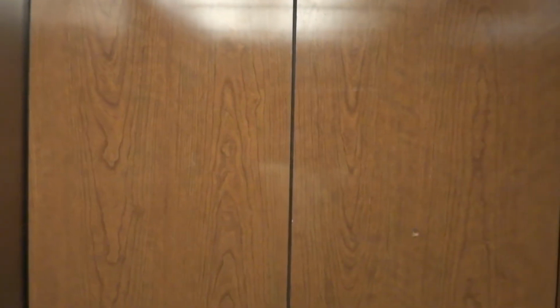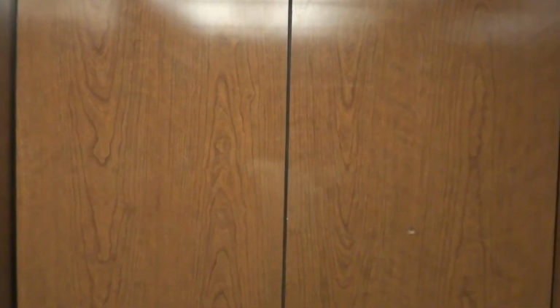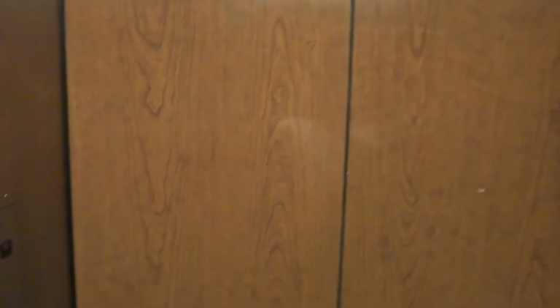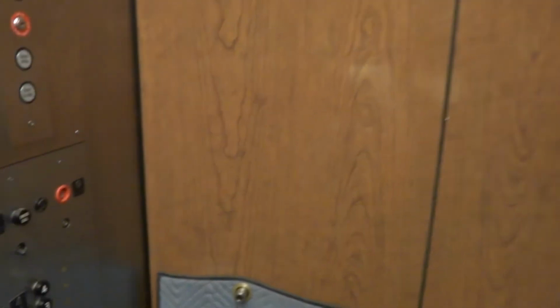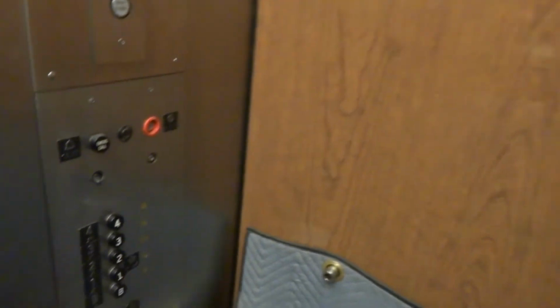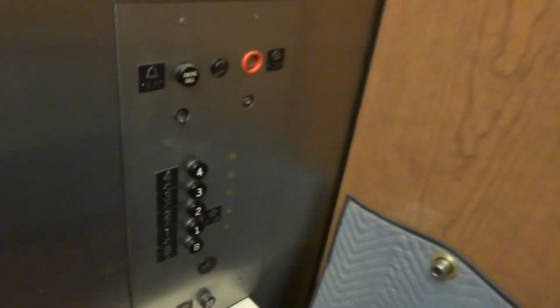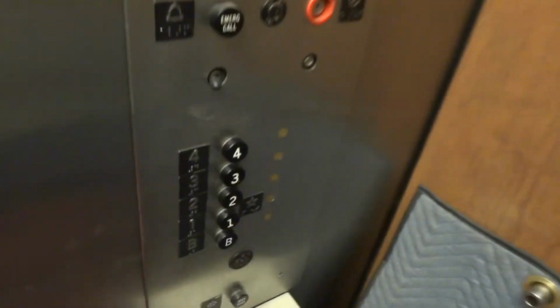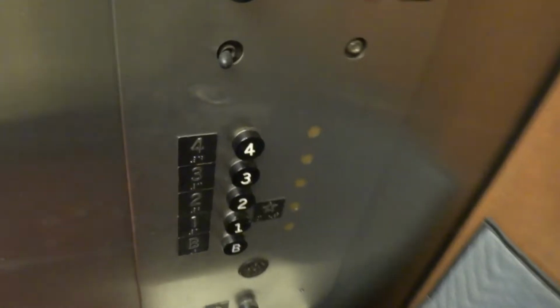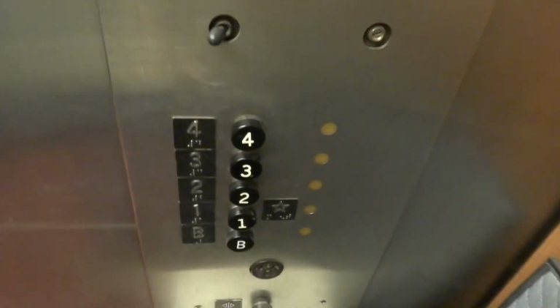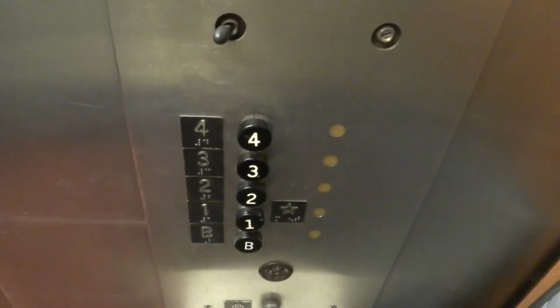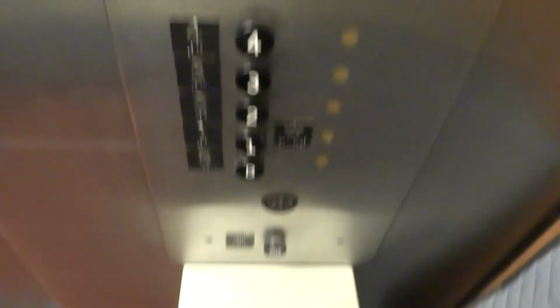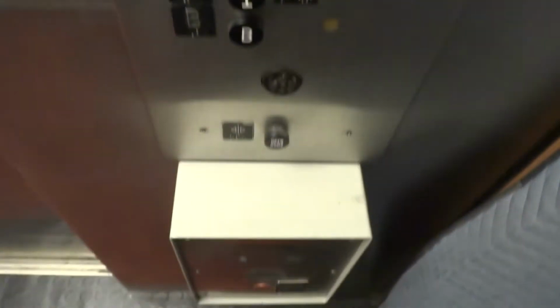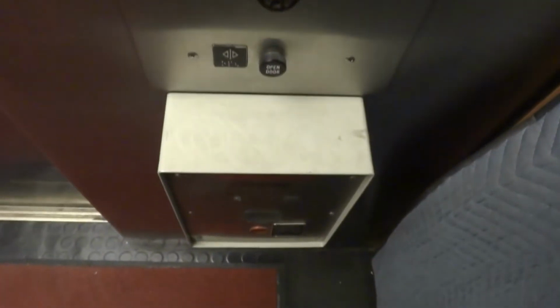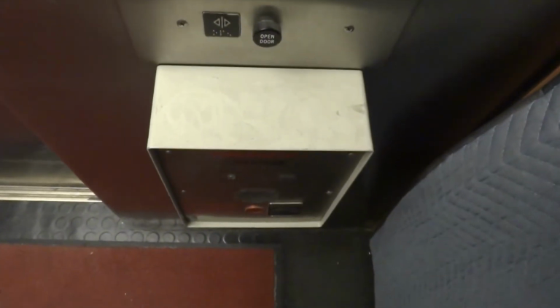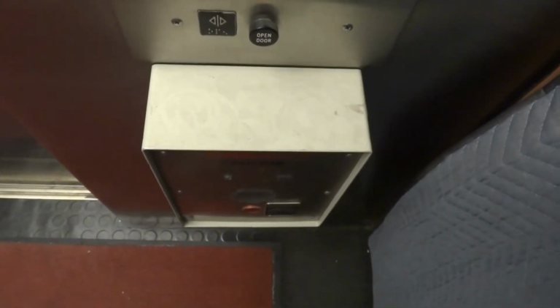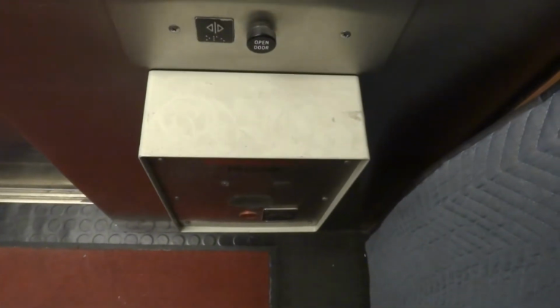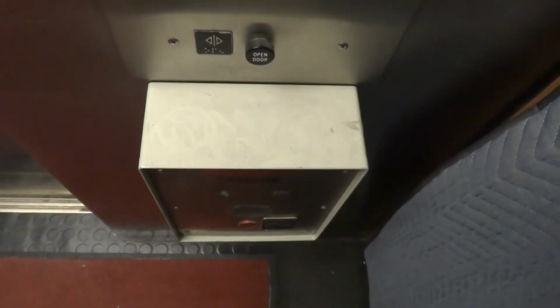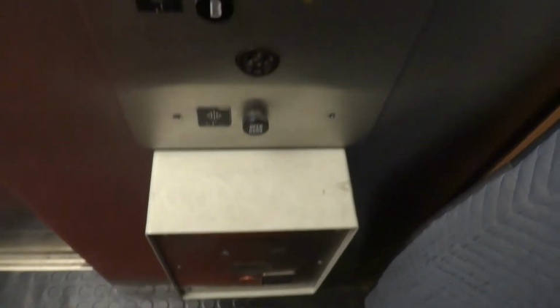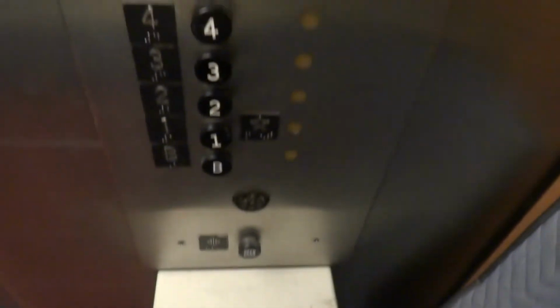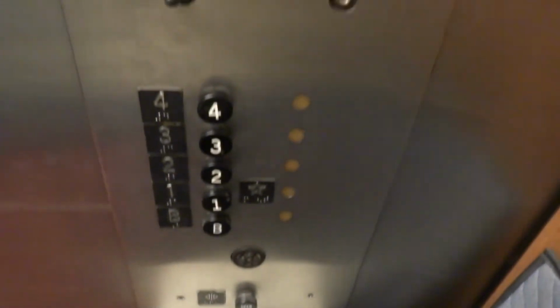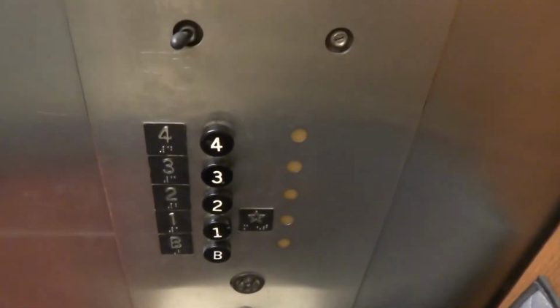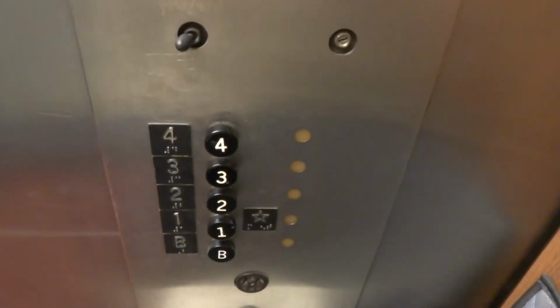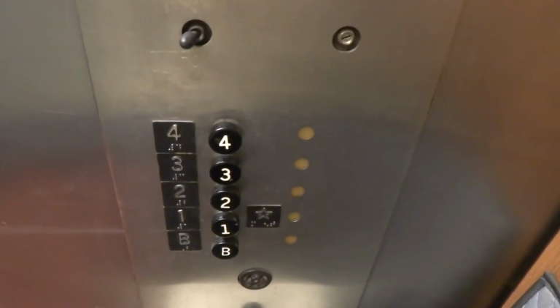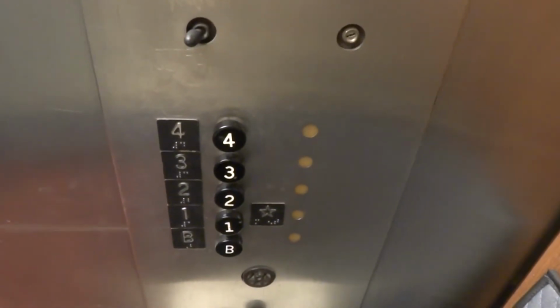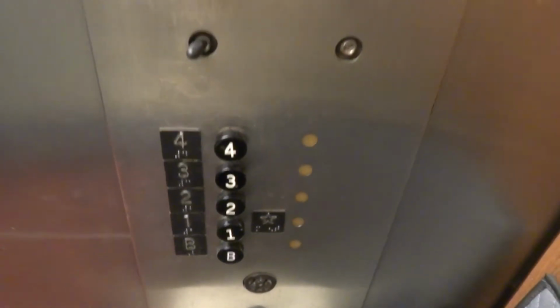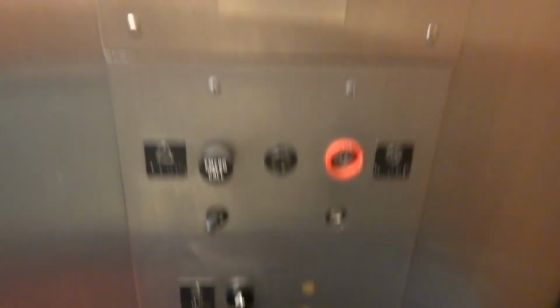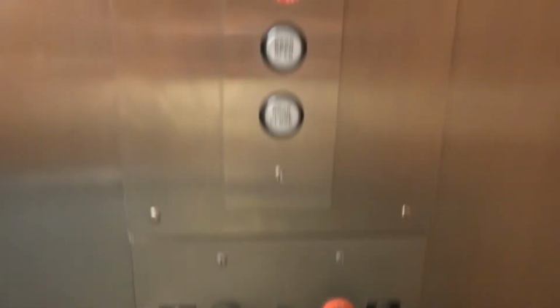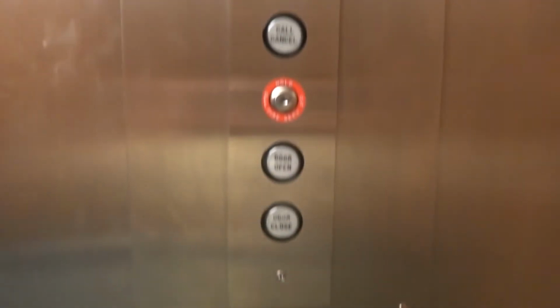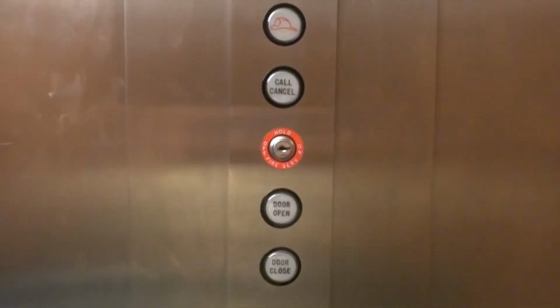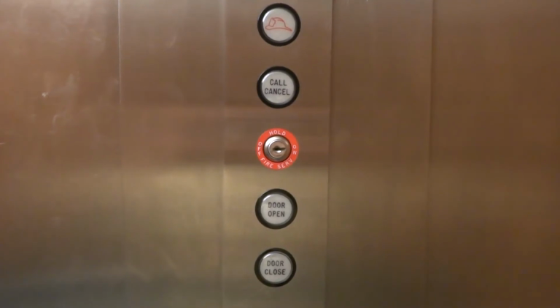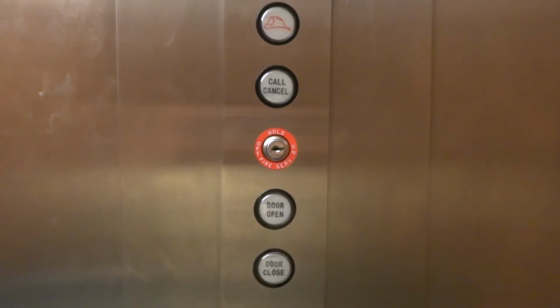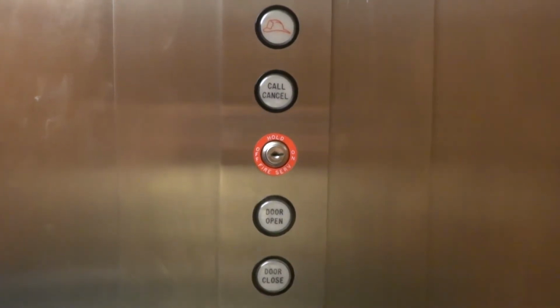So, let's go. ADA compliant phone. There are your Otis fixtures with fire service added to it.